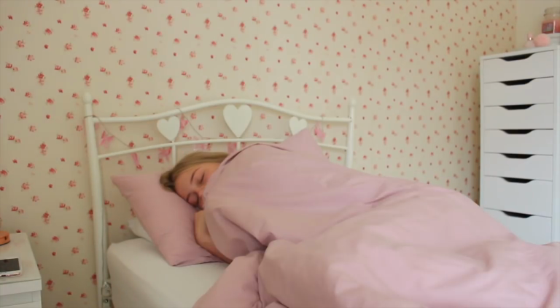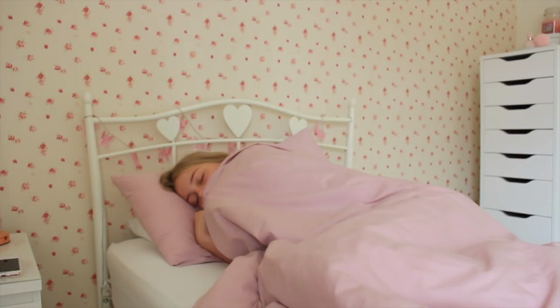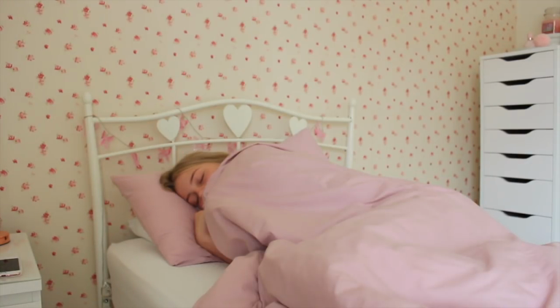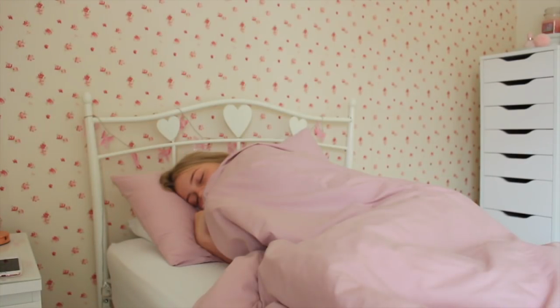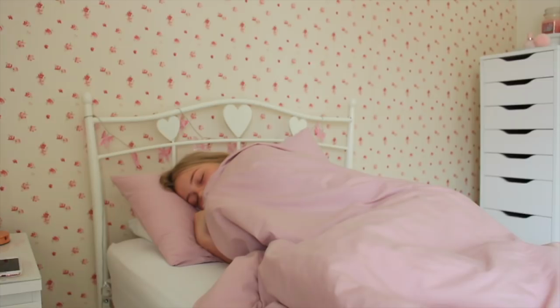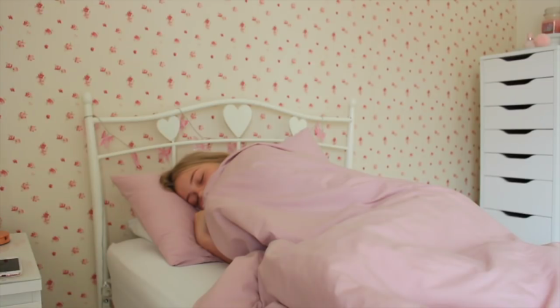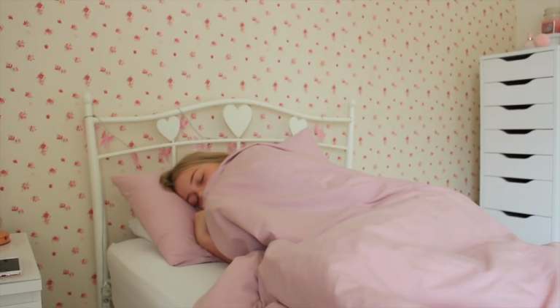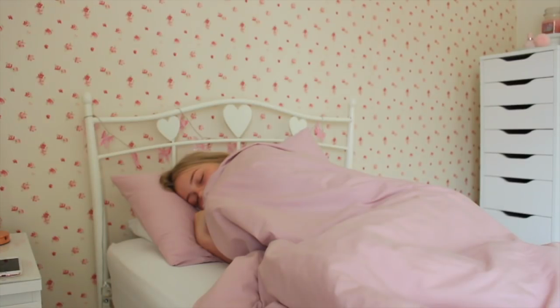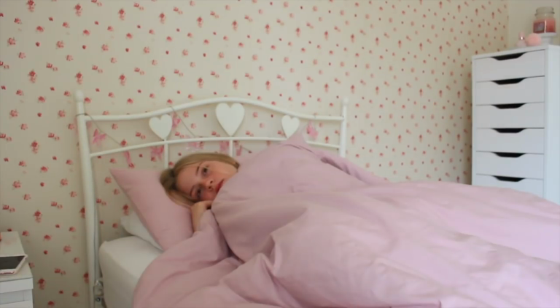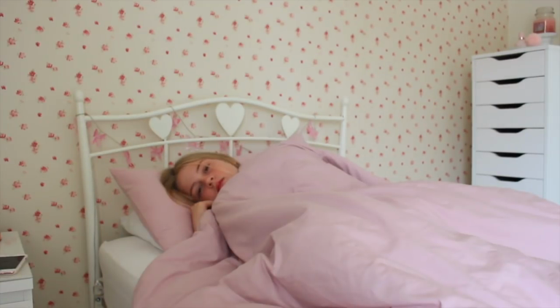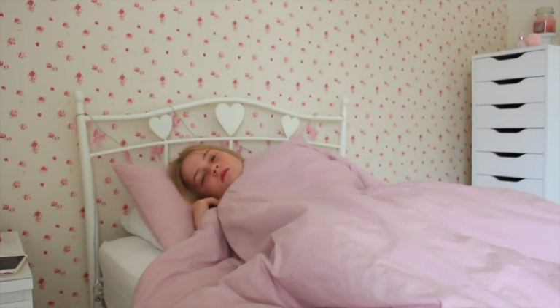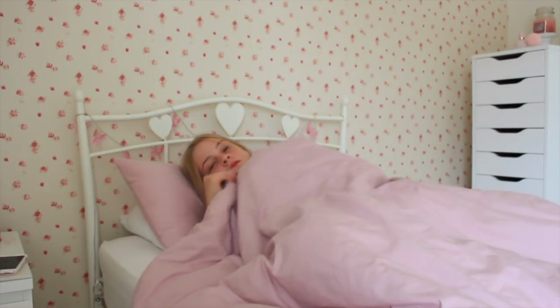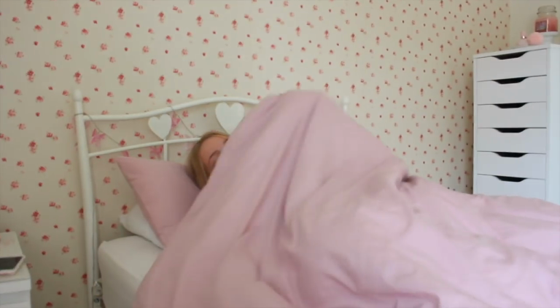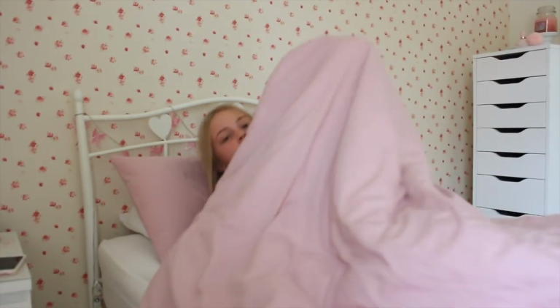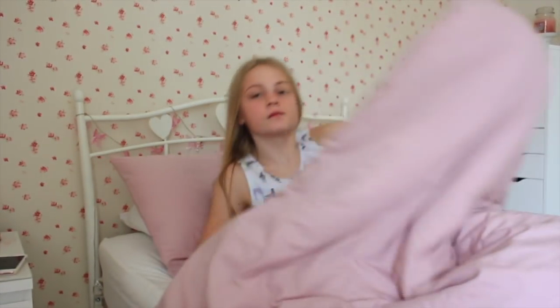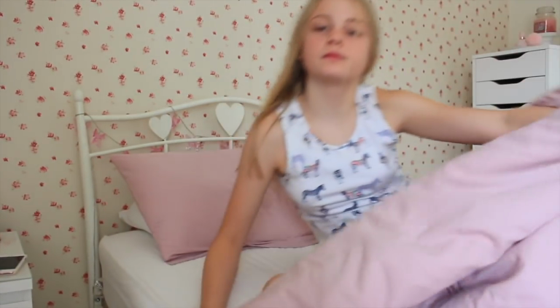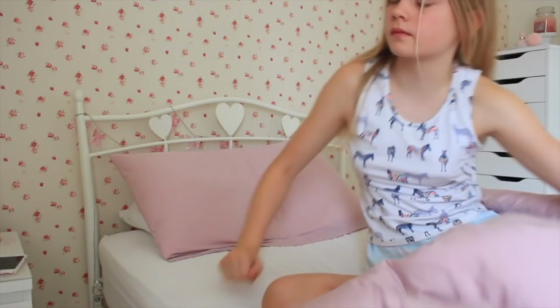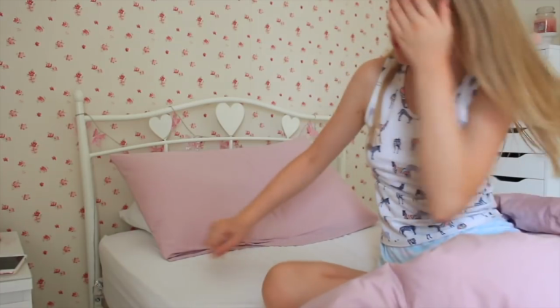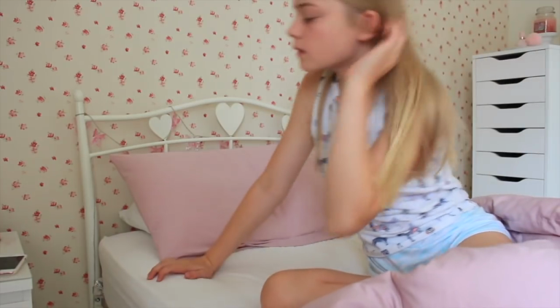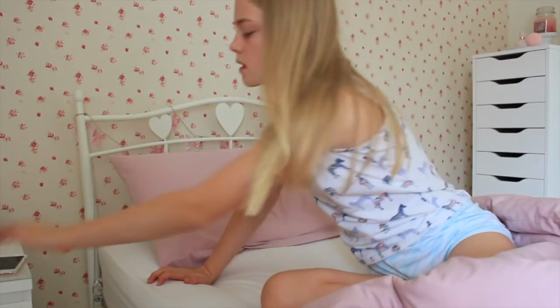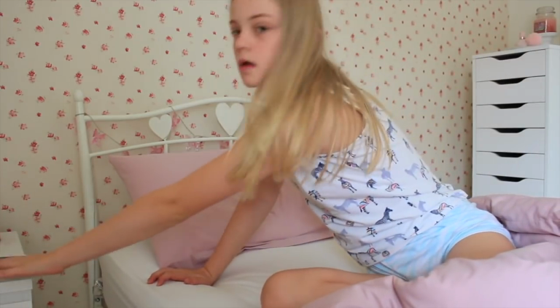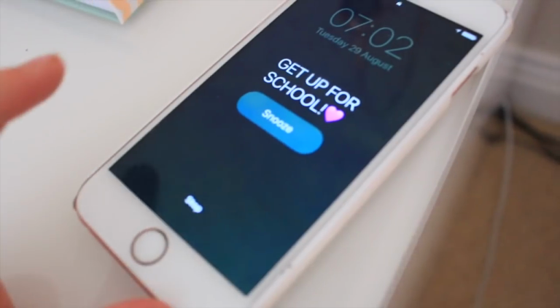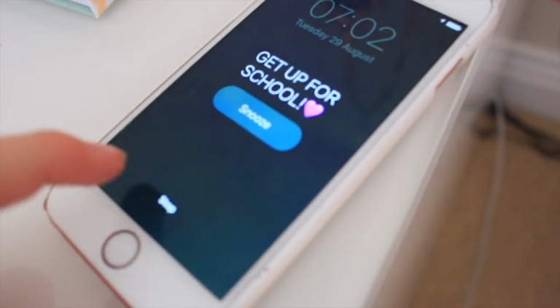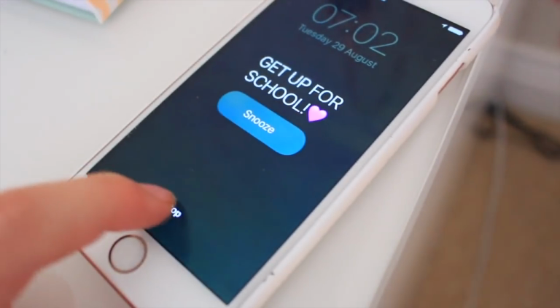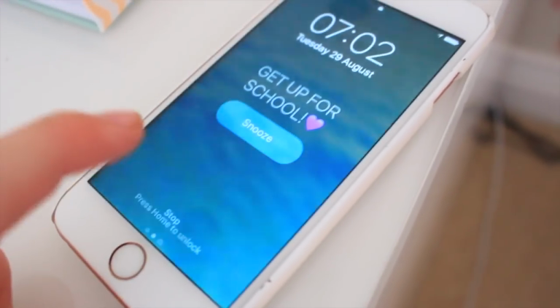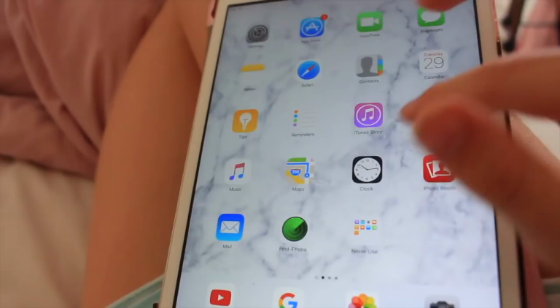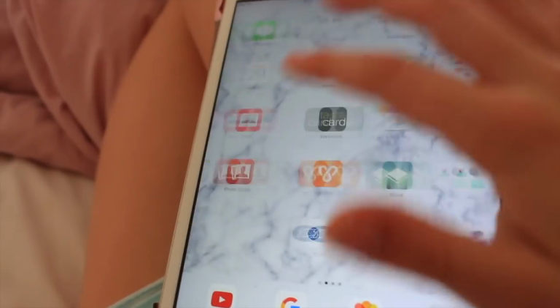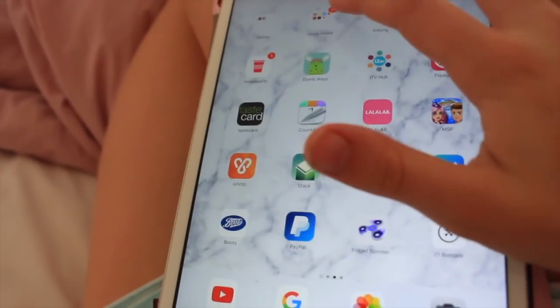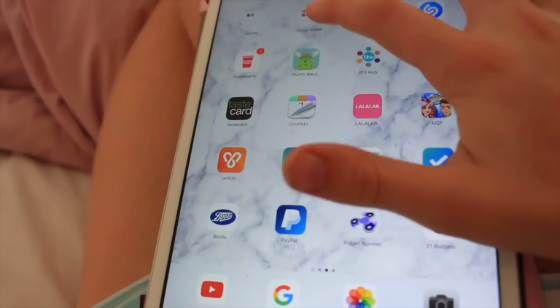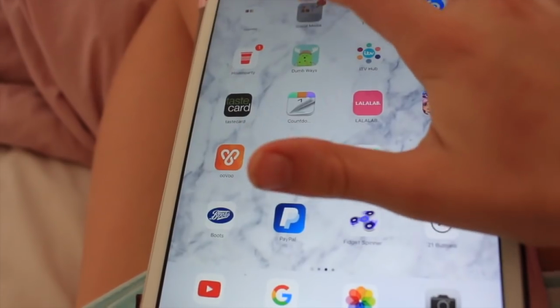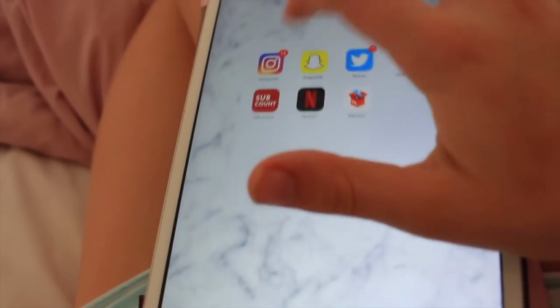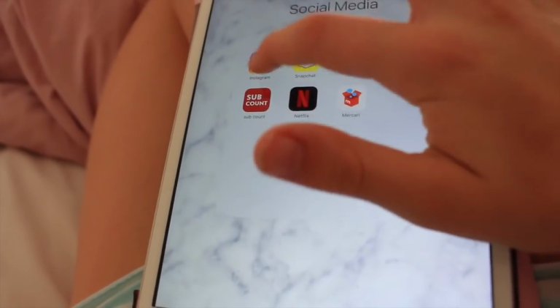Hey guys, this is Louisa and welcome back to my channel. For today's video I'm going to be filming a school morning routine. Normally on a school morning I wake up at about 7am and the first thing I do is just grab my iPad.